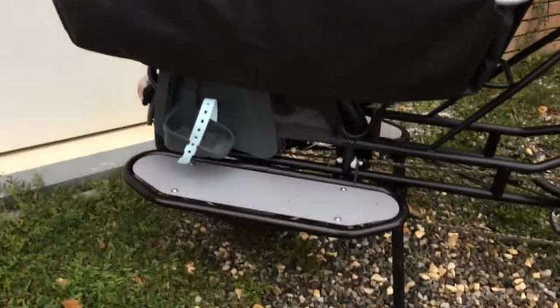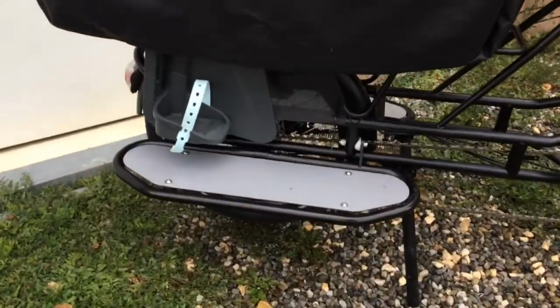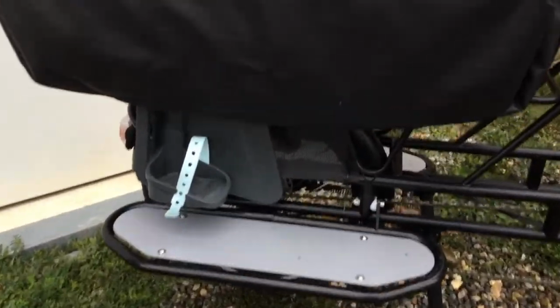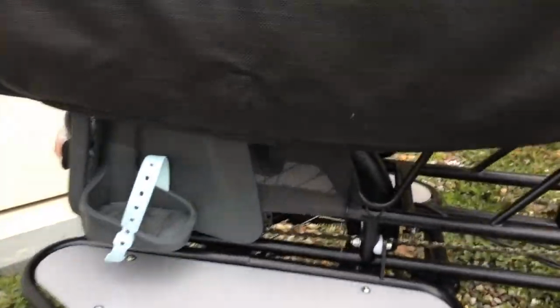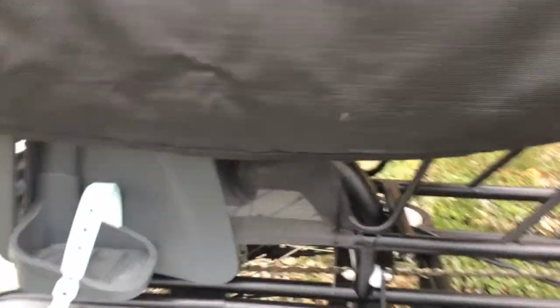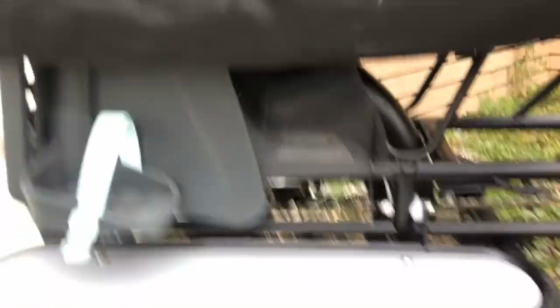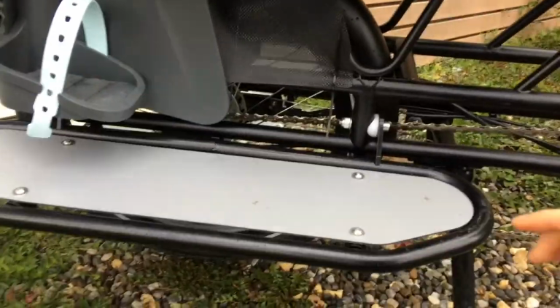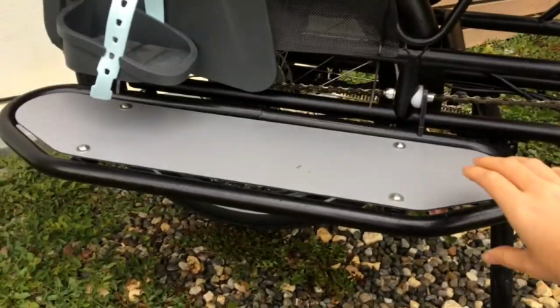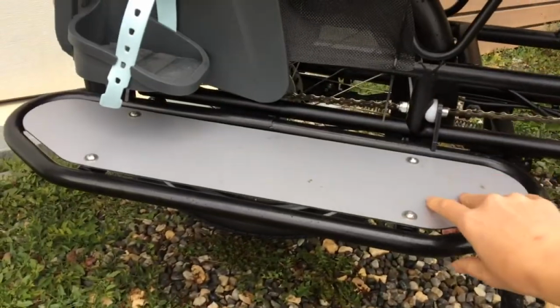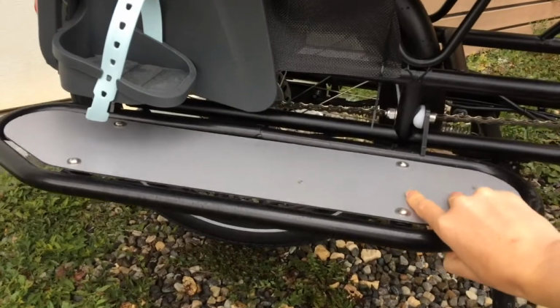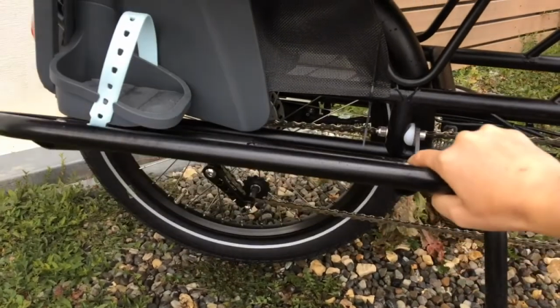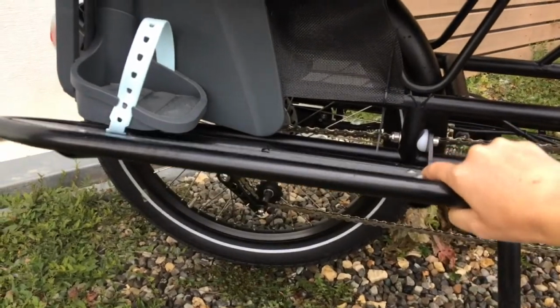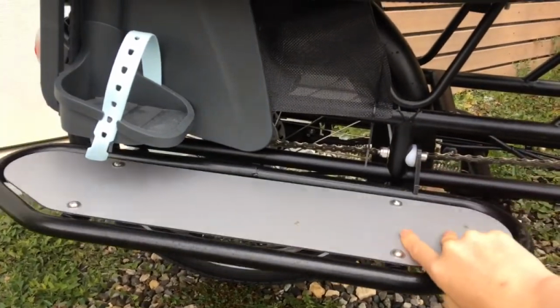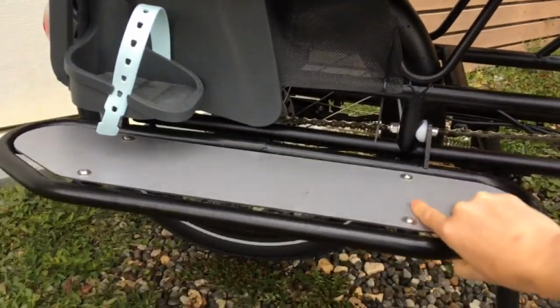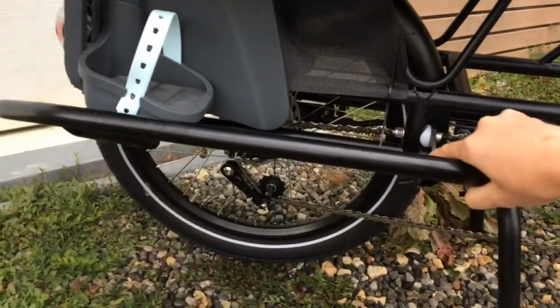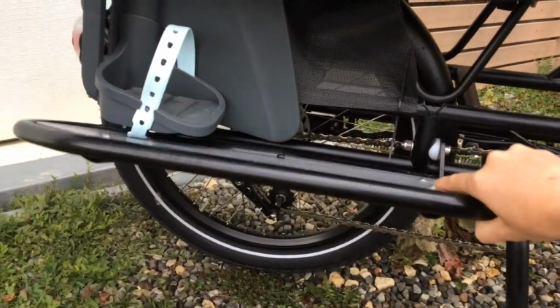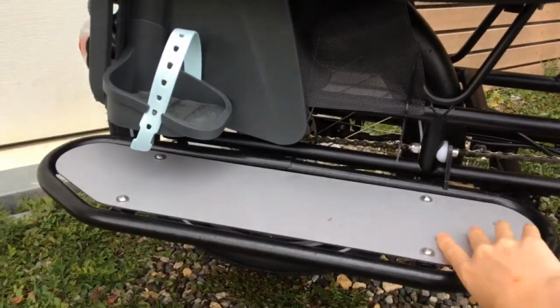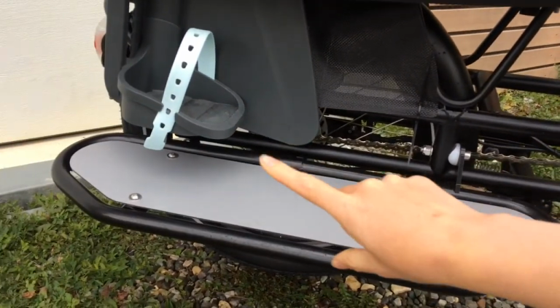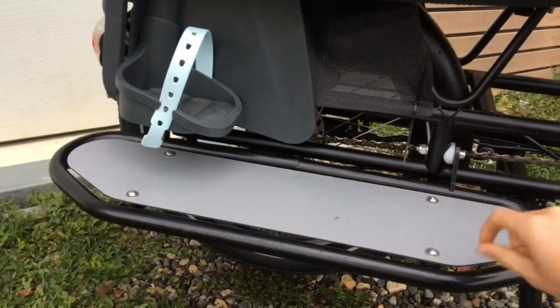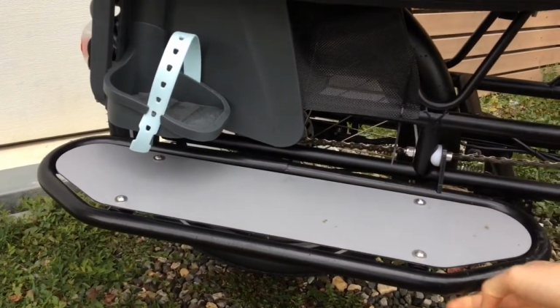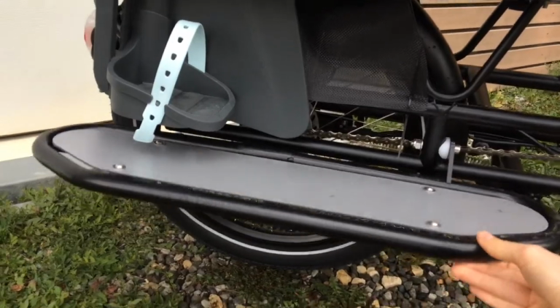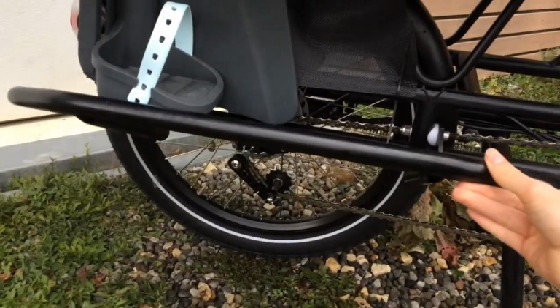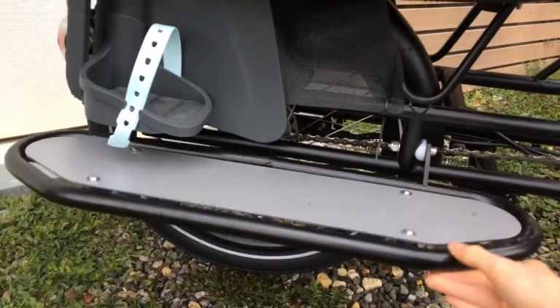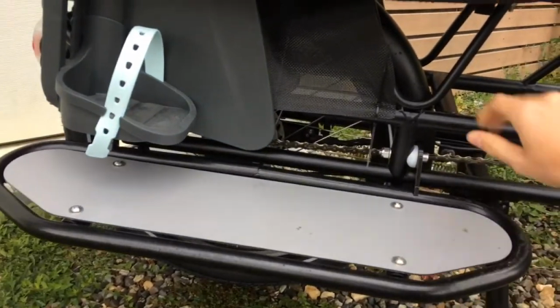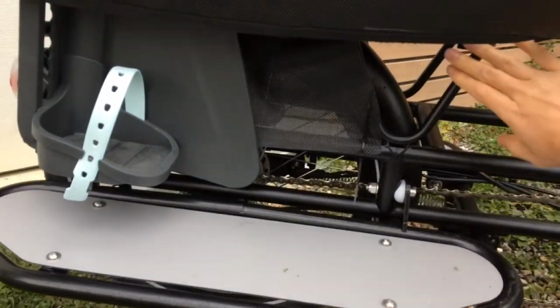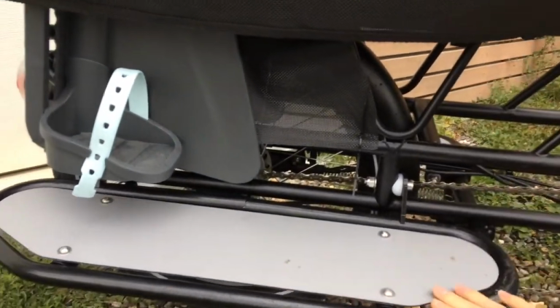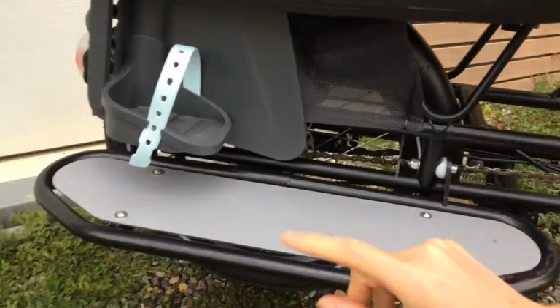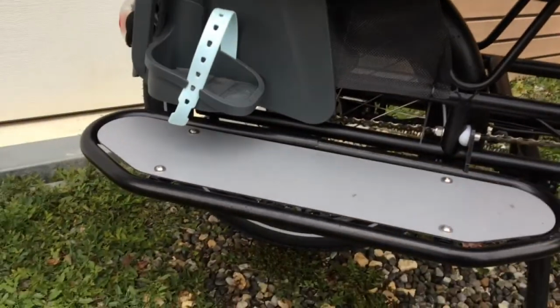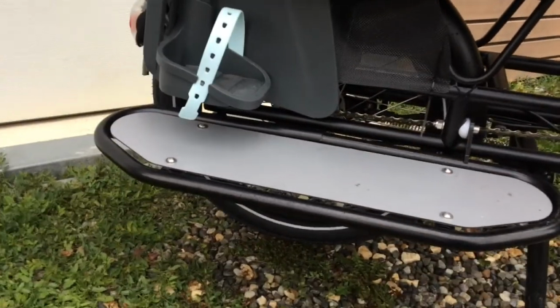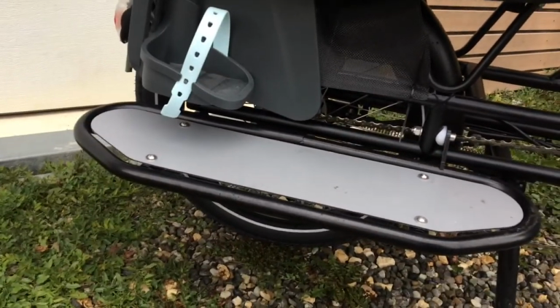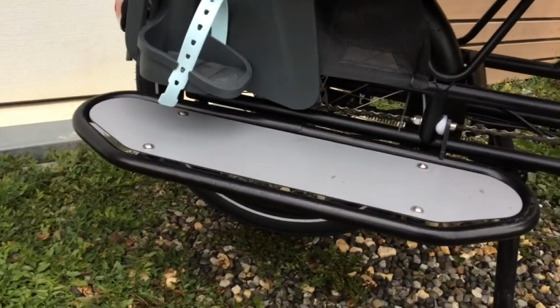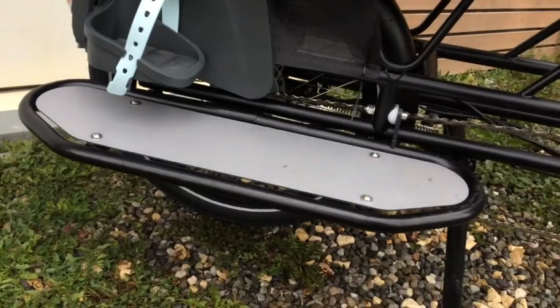It's got these great footrests which are really convenient — they just move up and down. If I didn't have the seat there they would come up and sit flush against the bike, but because I have my seat in there the footrests kind of impede that.